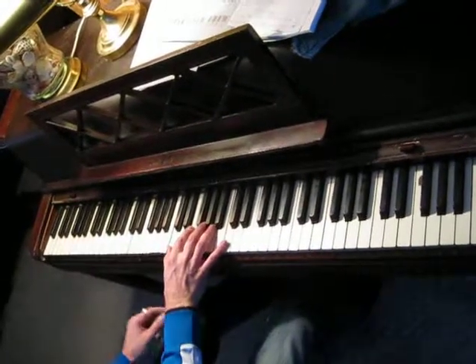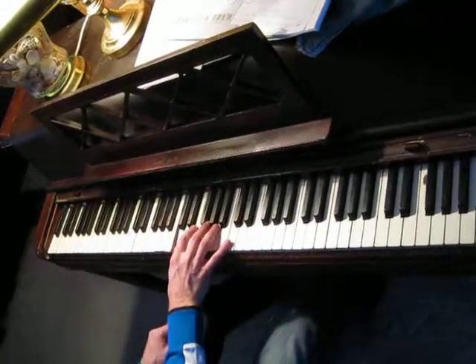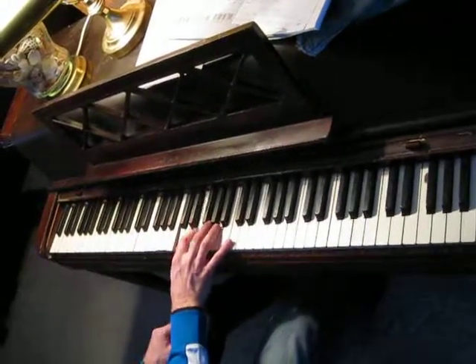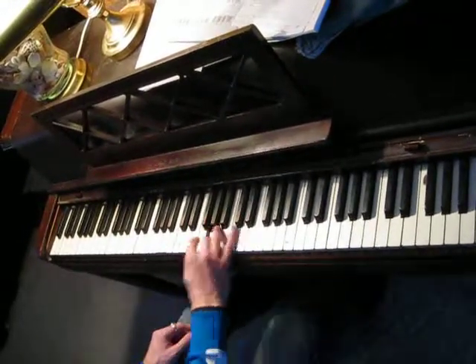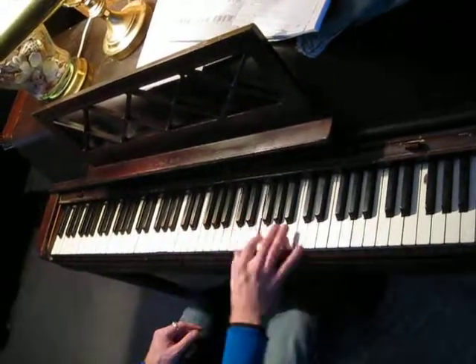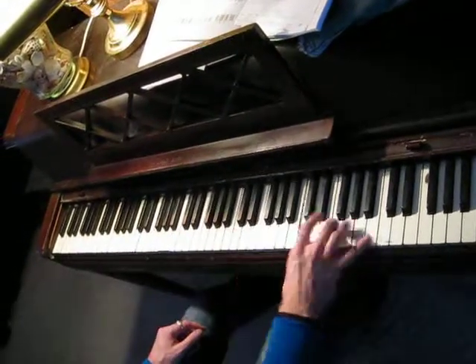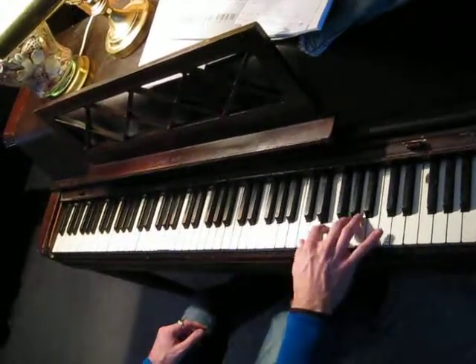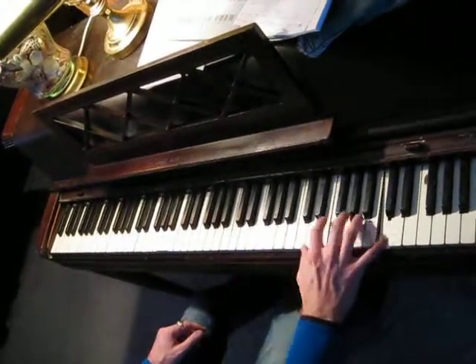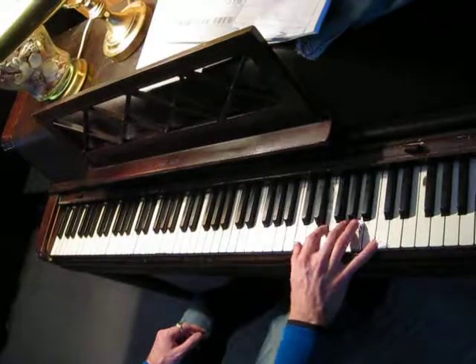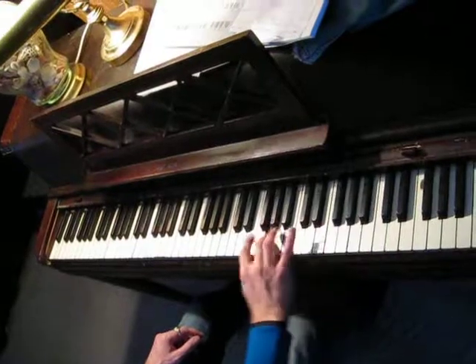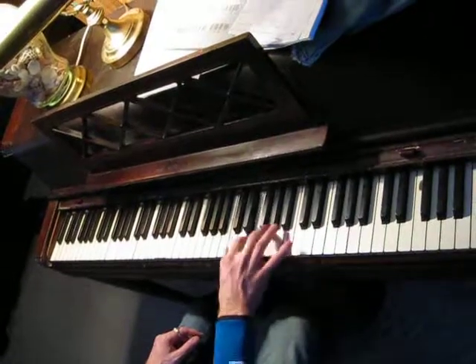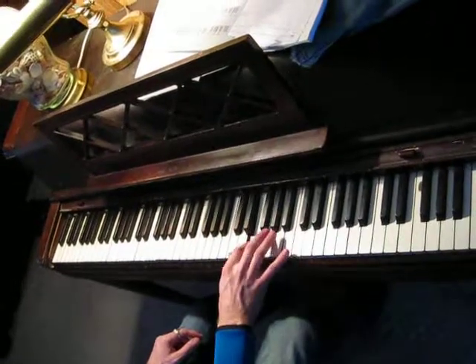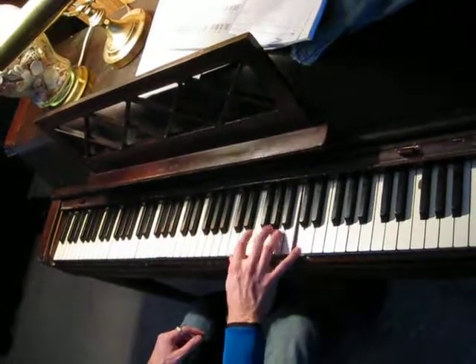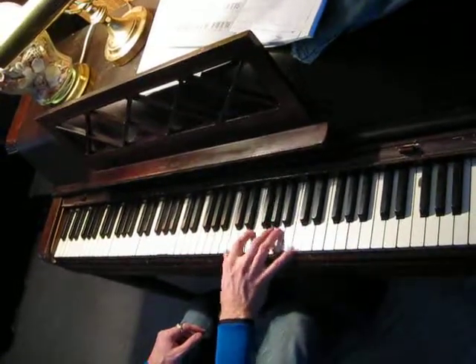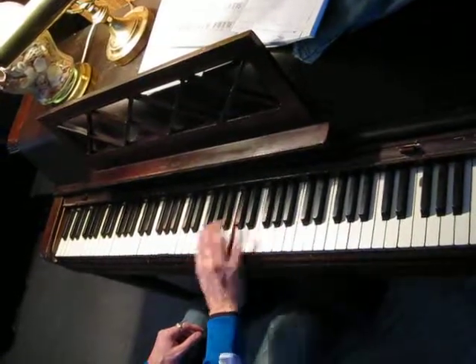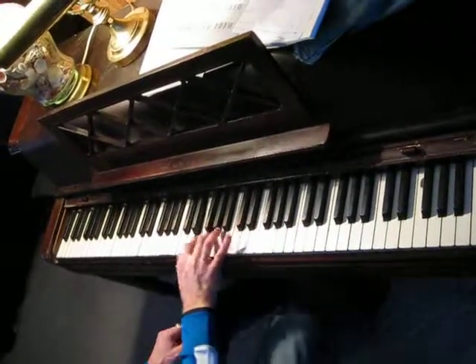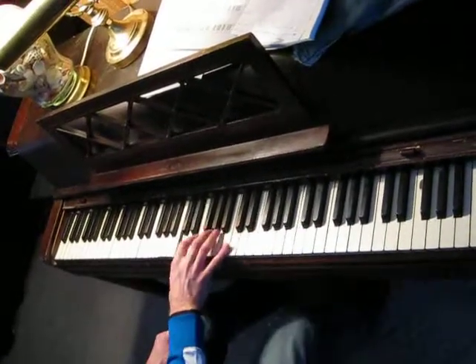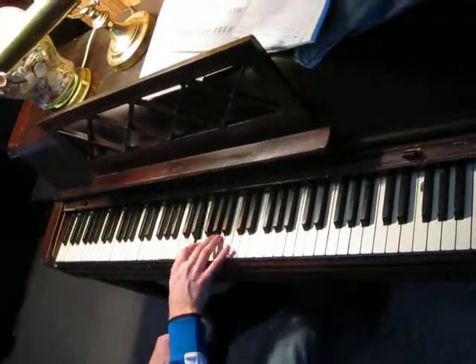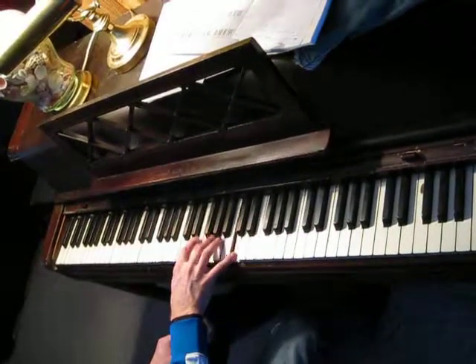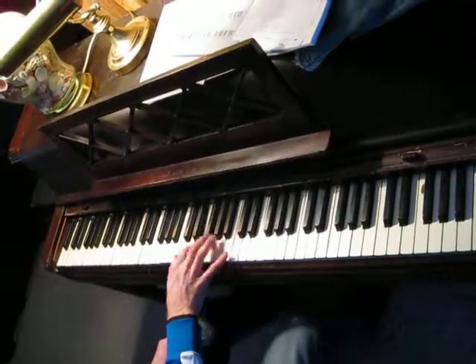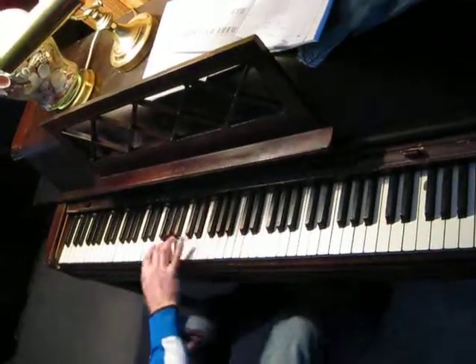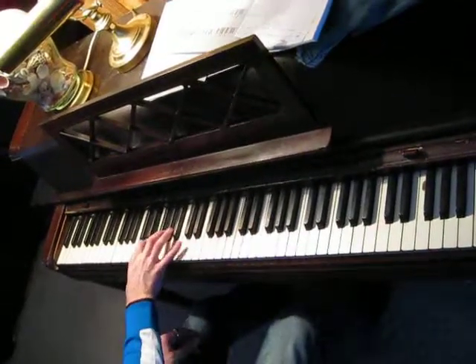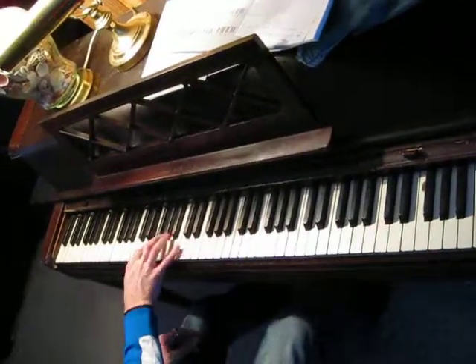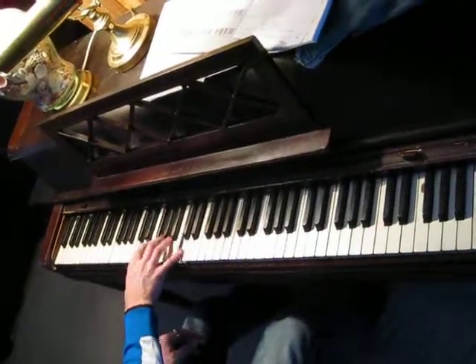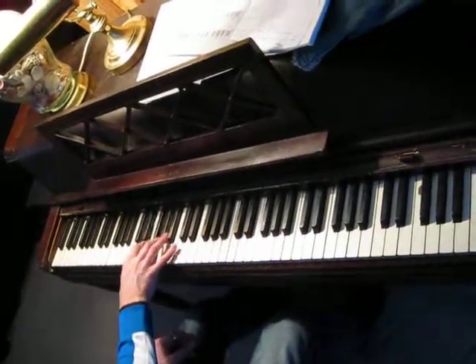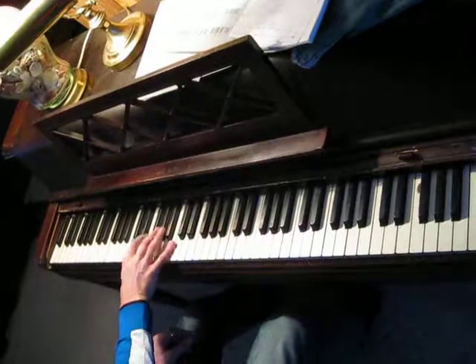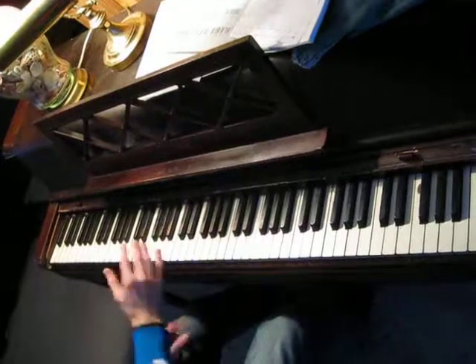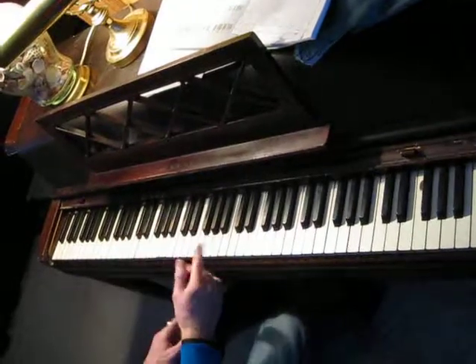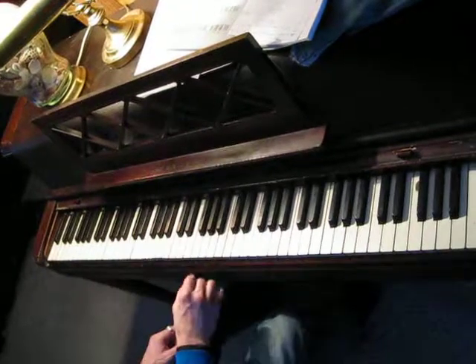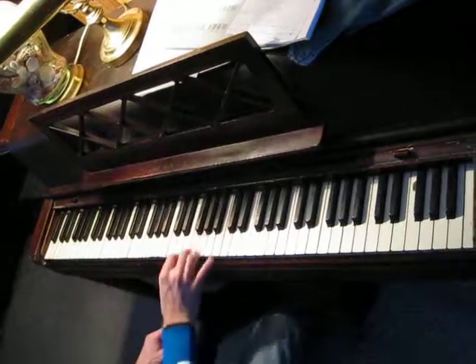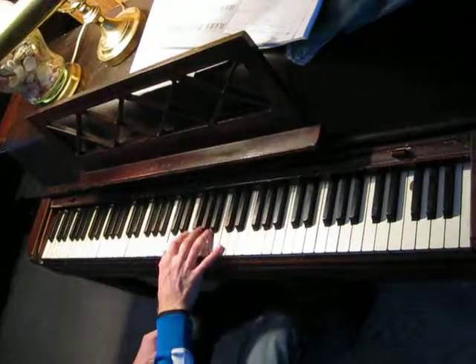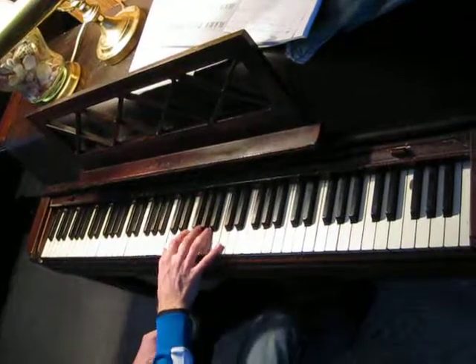And you can go up and then... Doing a fast version of that would sound like this.